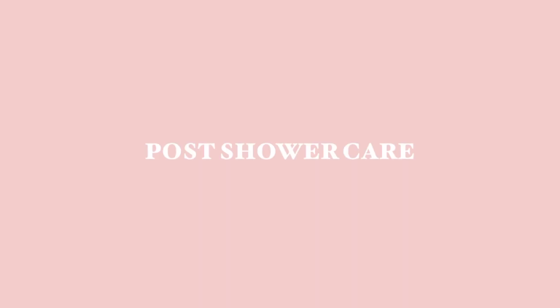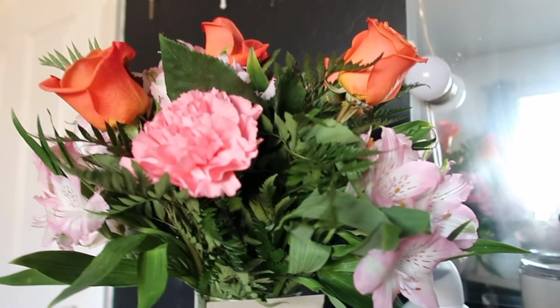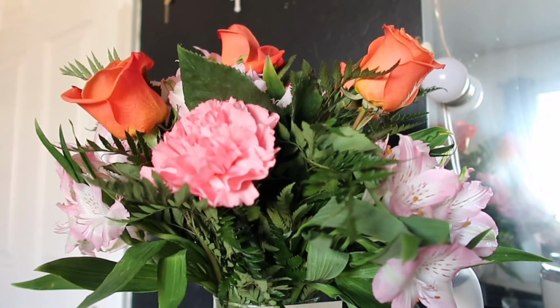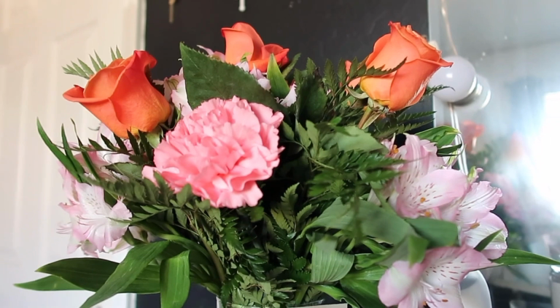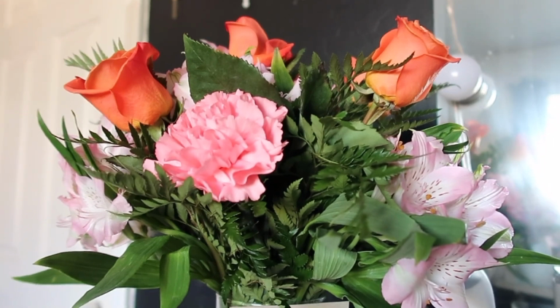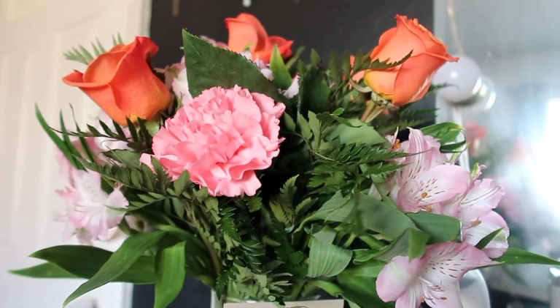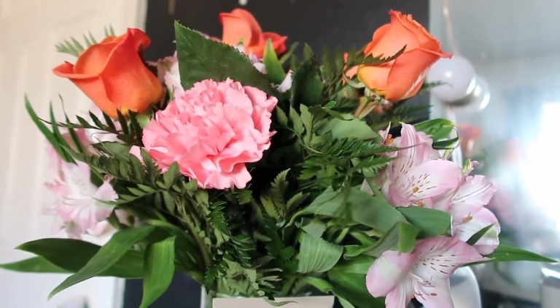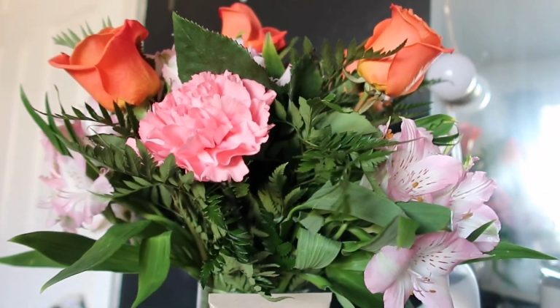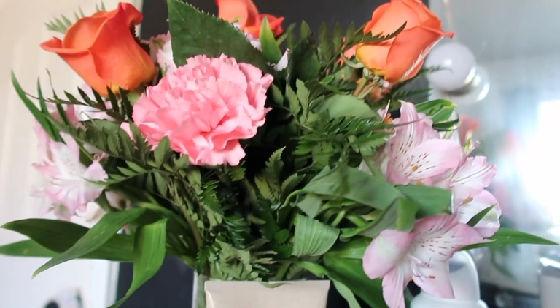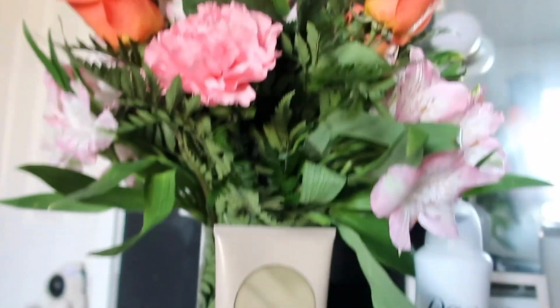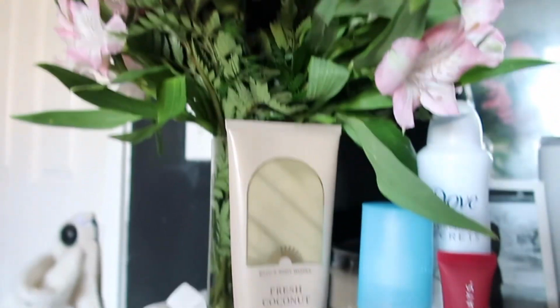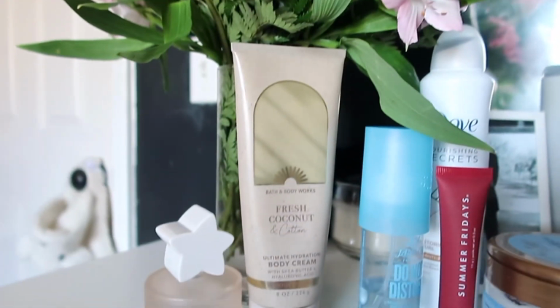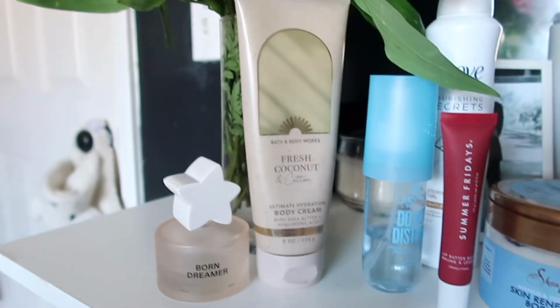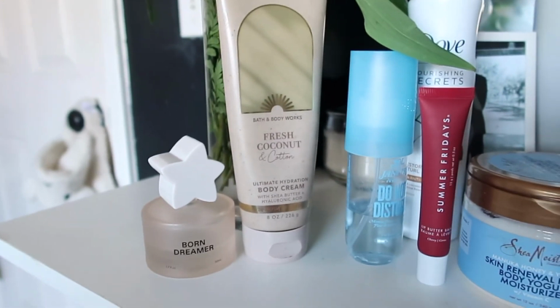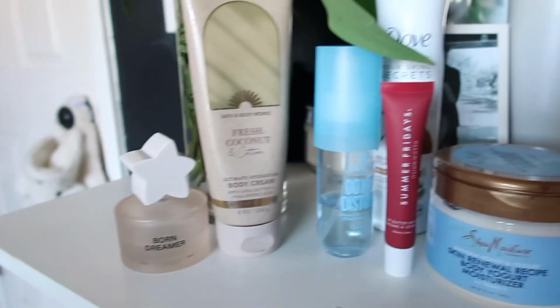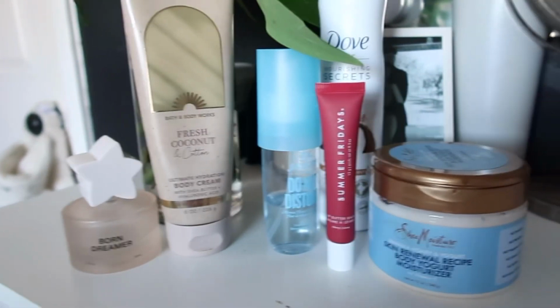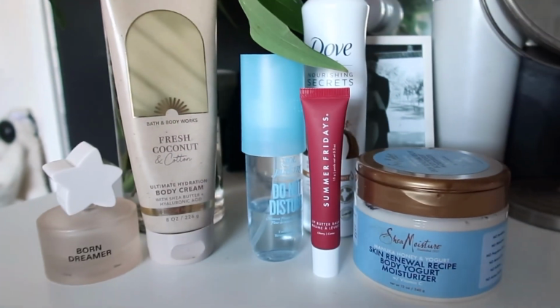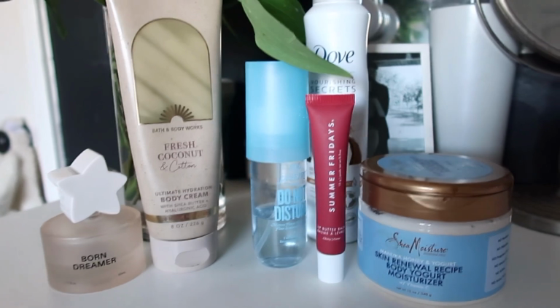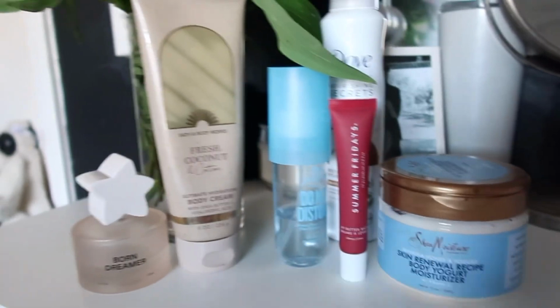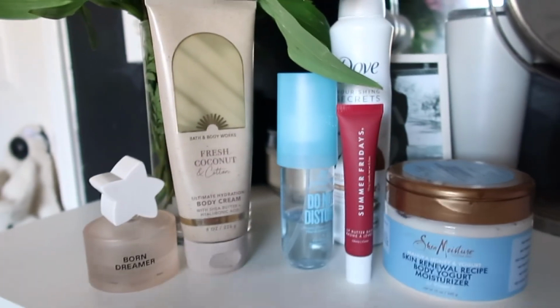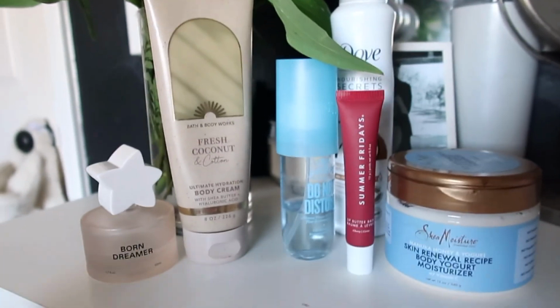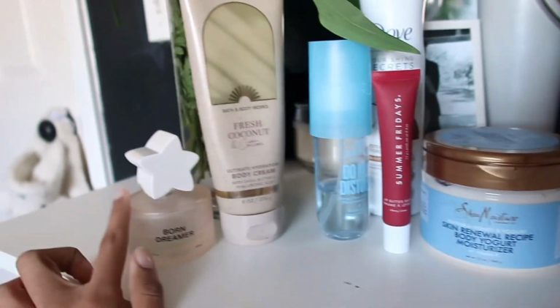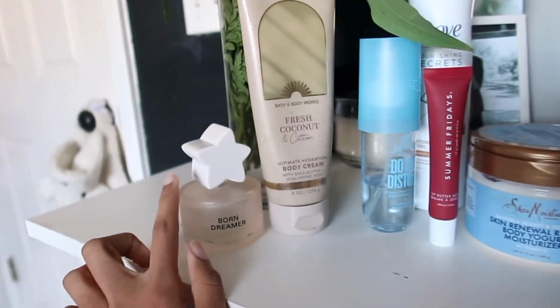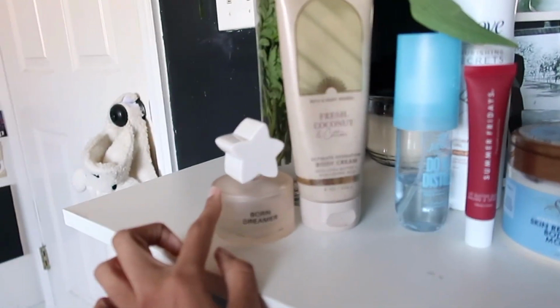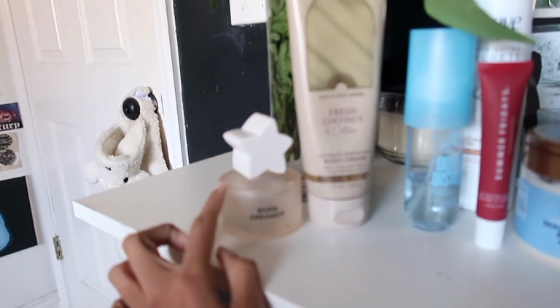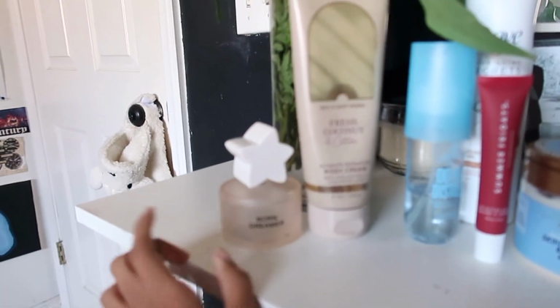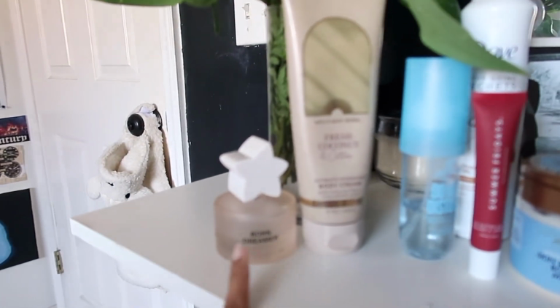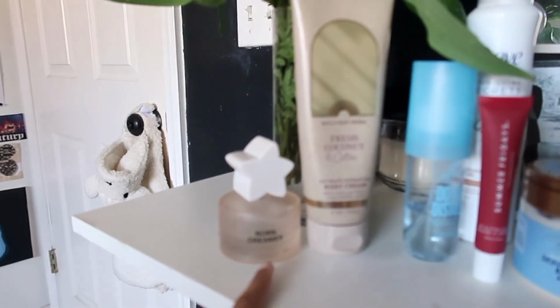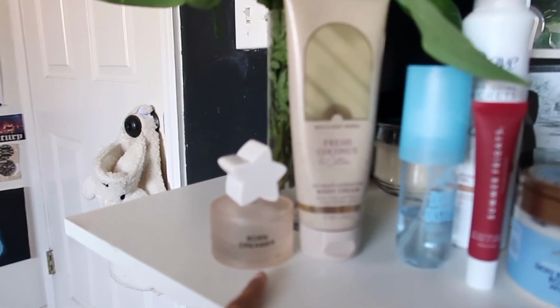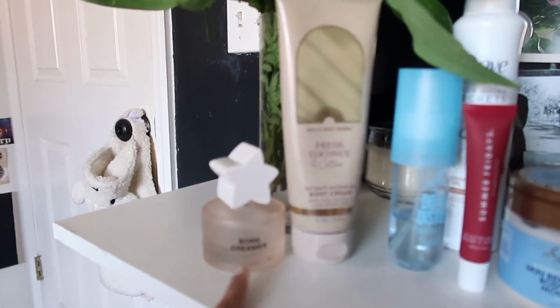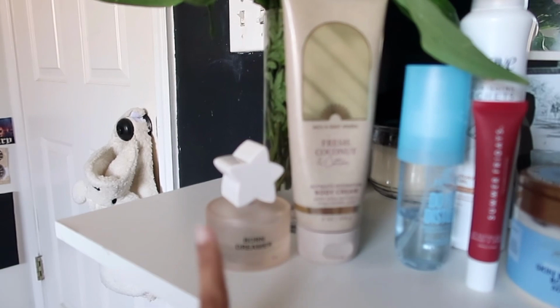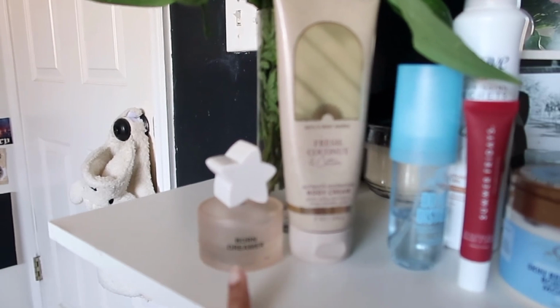Now for my post-shower care — look at the flowers that Geo got me for National Girlfriend Day, so cute! So for perfume, I use Born Dreamer. This one lasts forever, so I like to layer it.